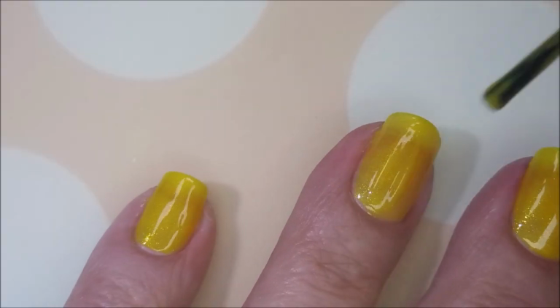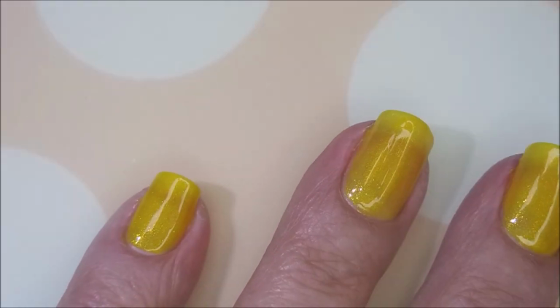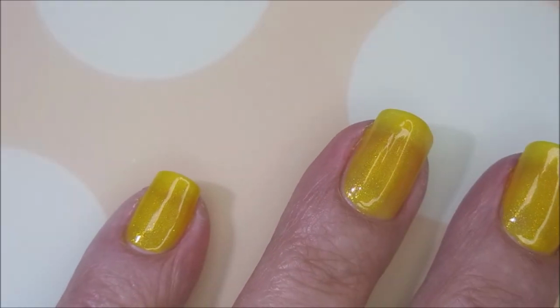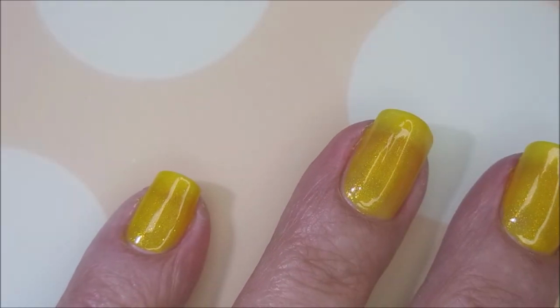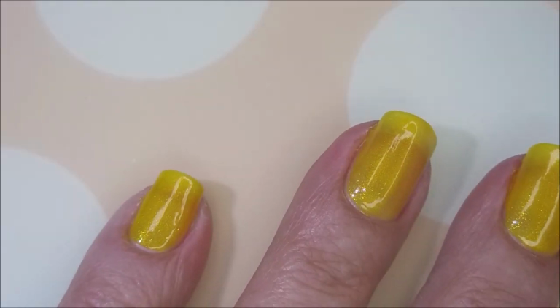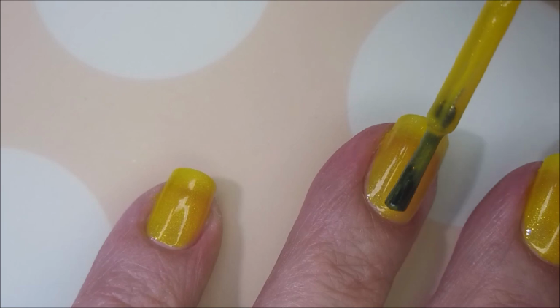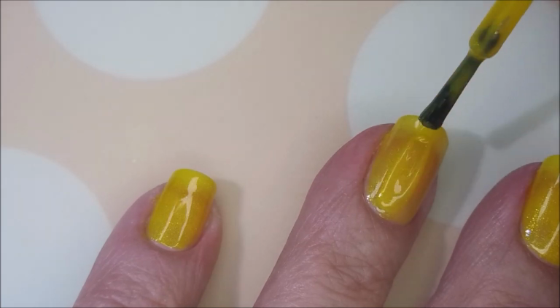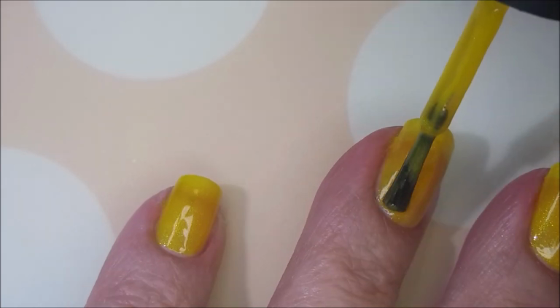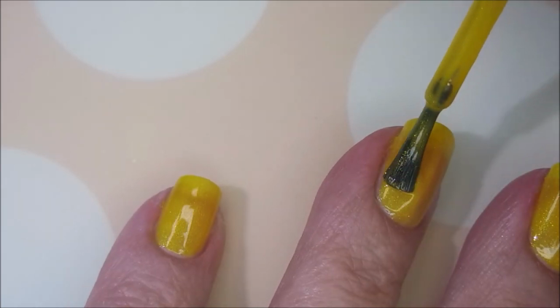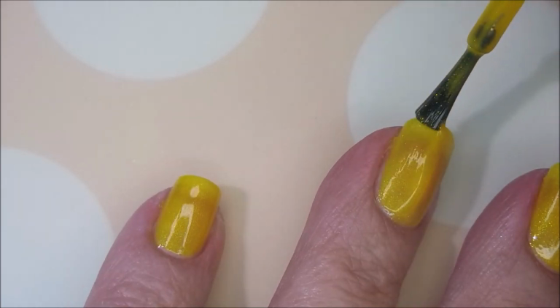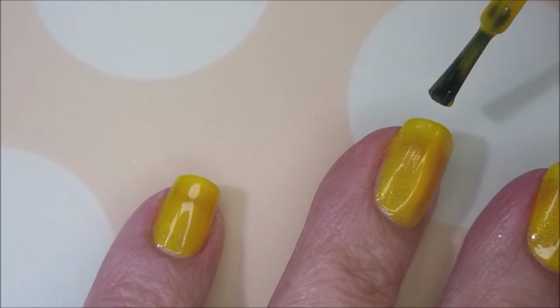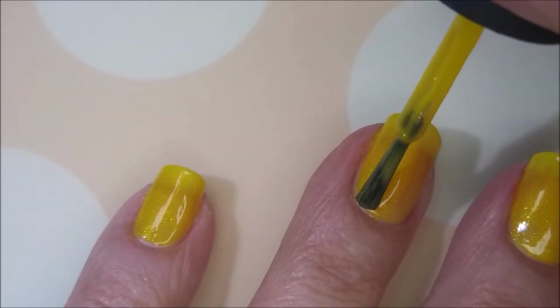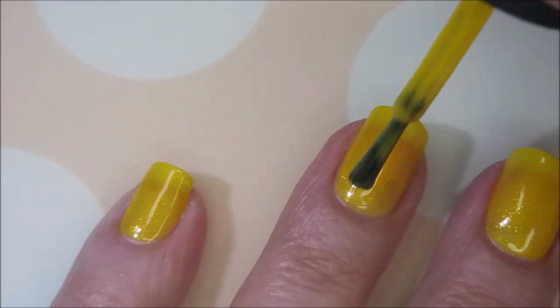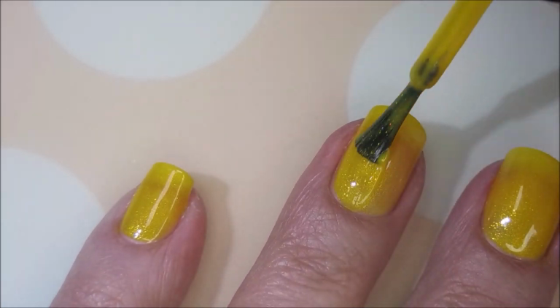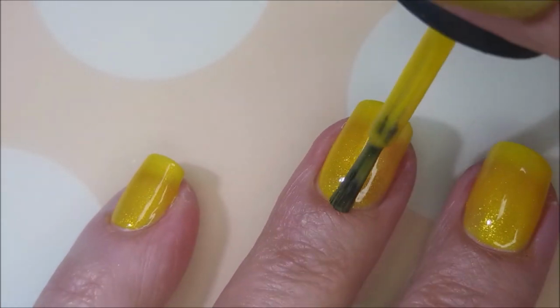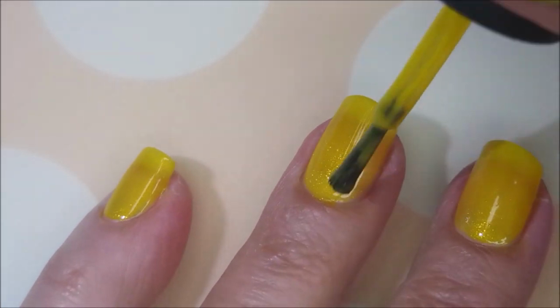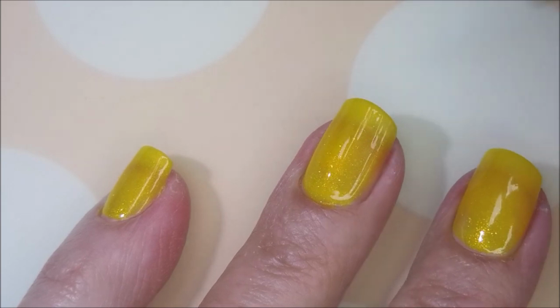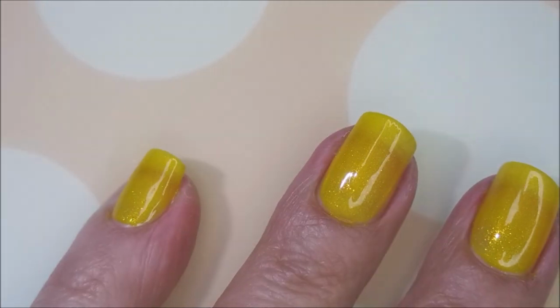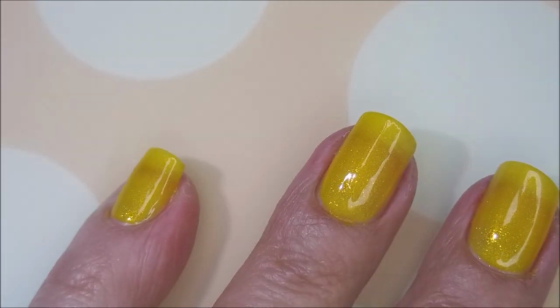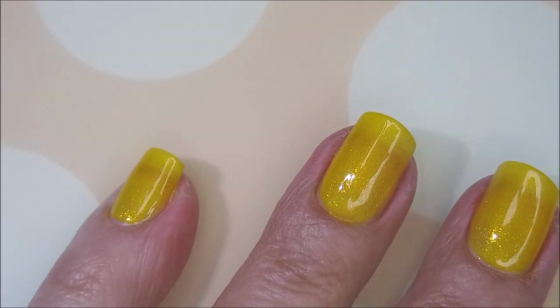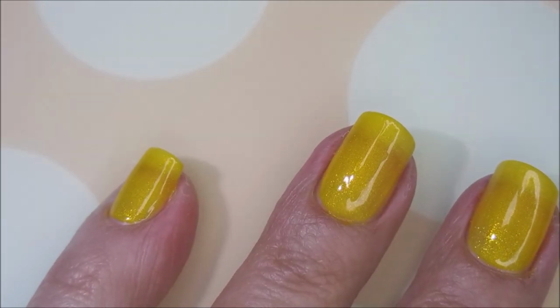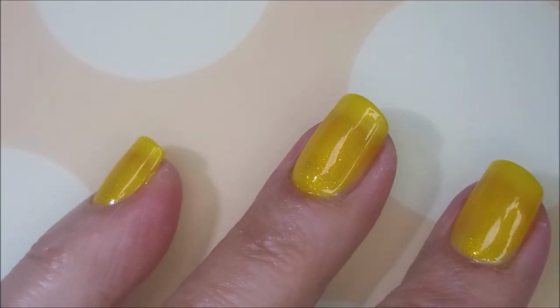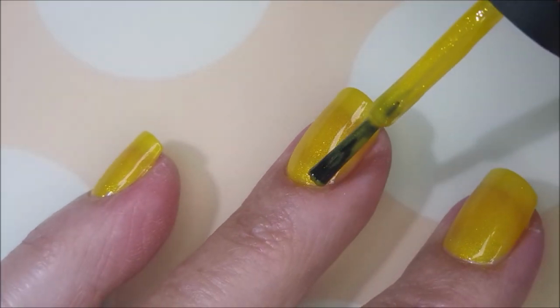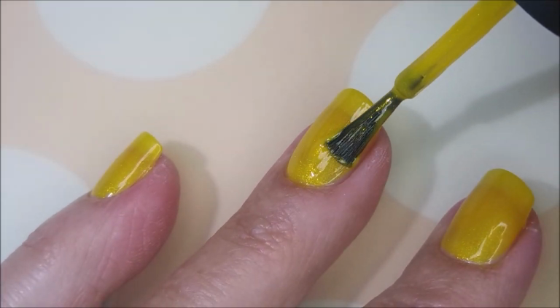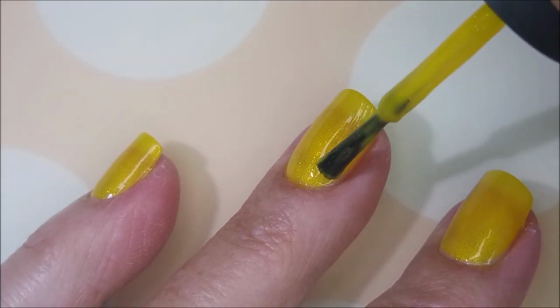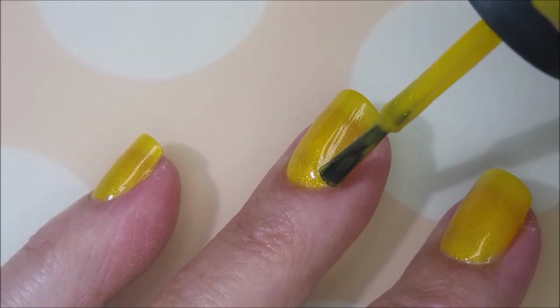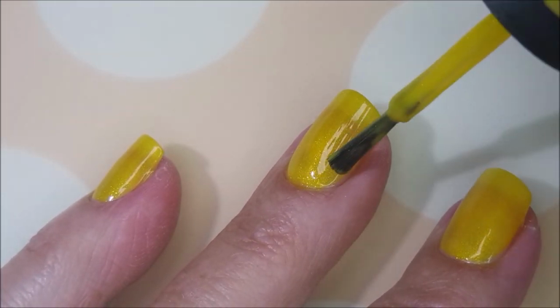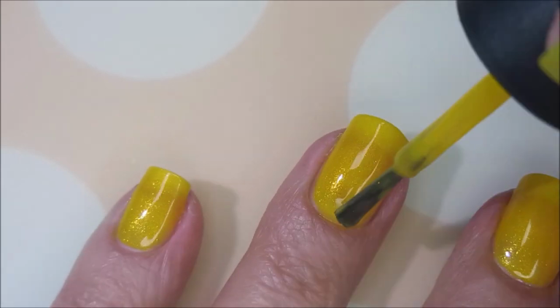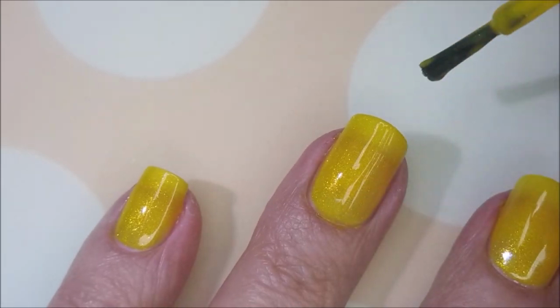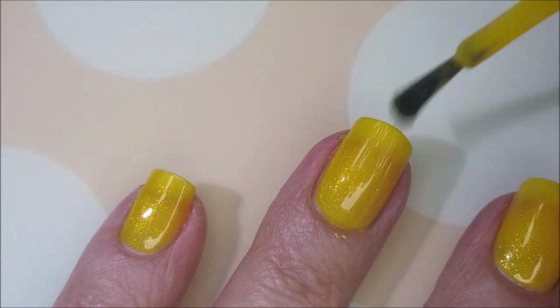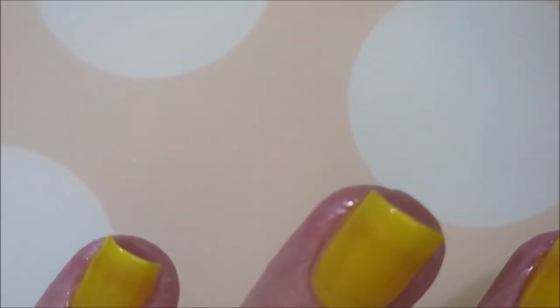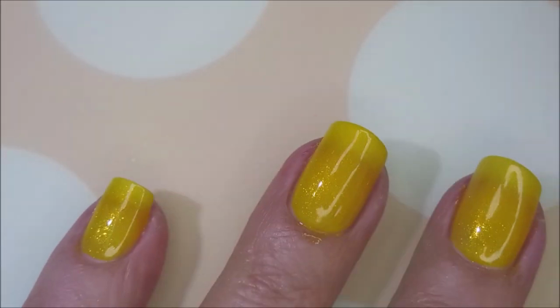And now I'm going to go in with the second coat. This one is a little sheer. I can see a little bit of visible nail line. Sometimes that bothers me and sometimes it doesn't. We'll see what I'm going to do — we'll see how I feel today.